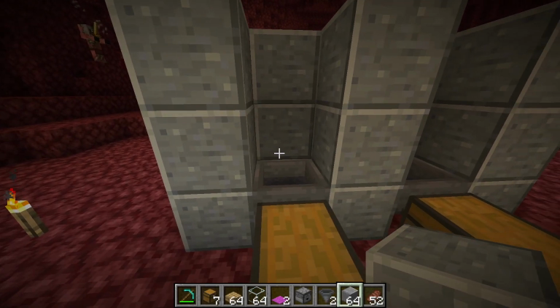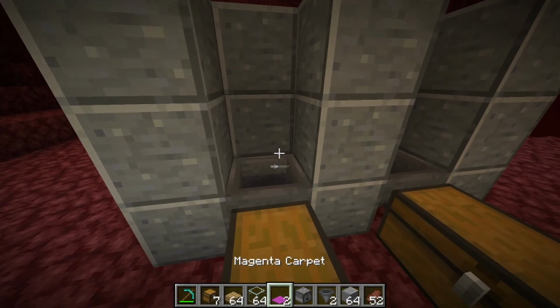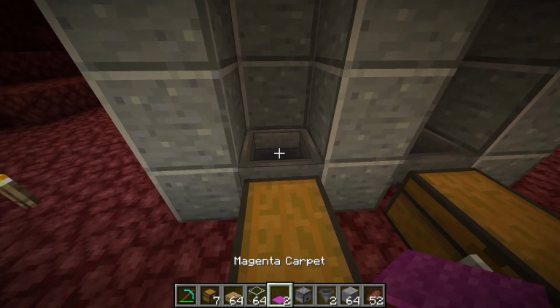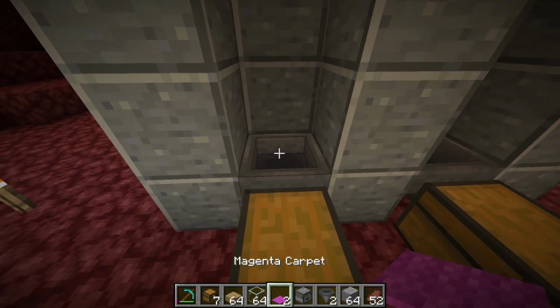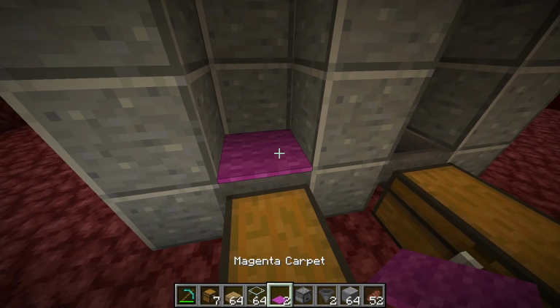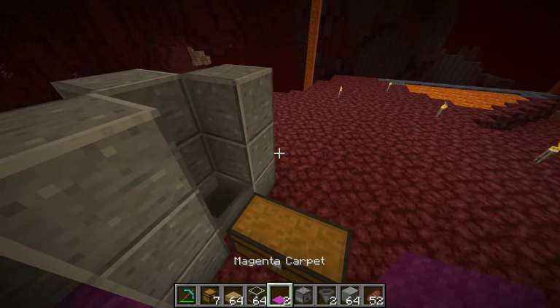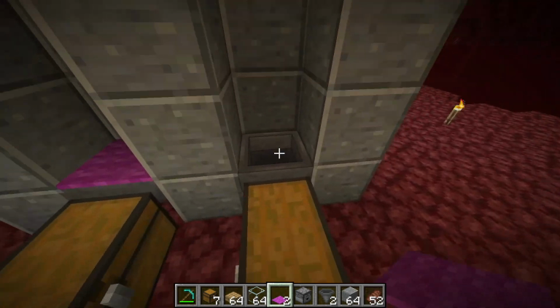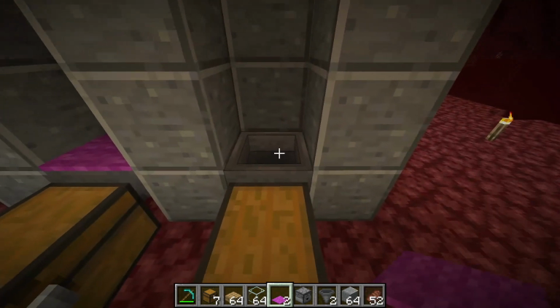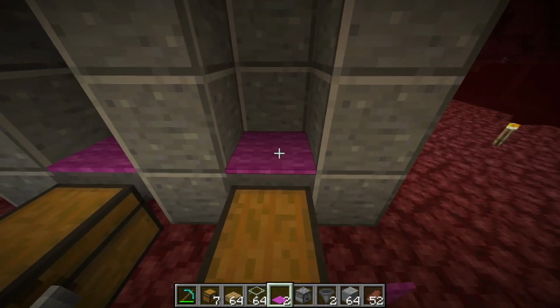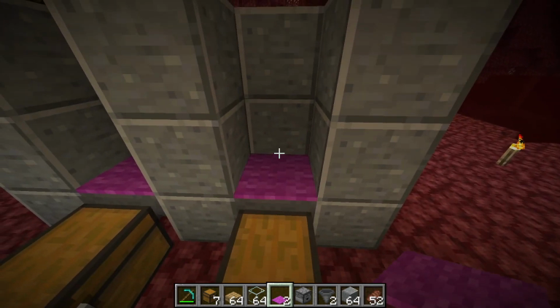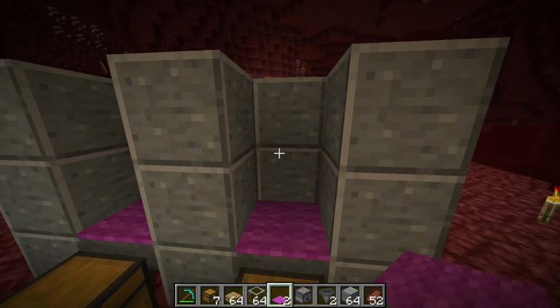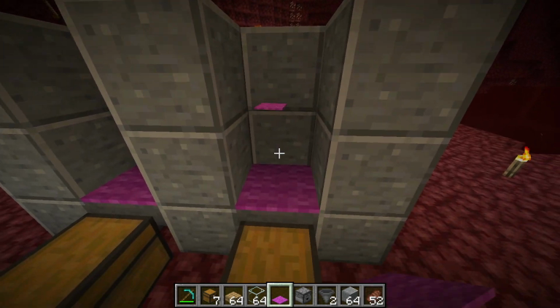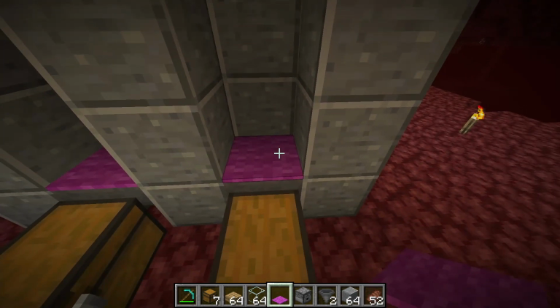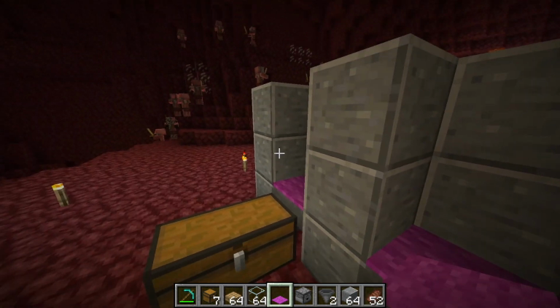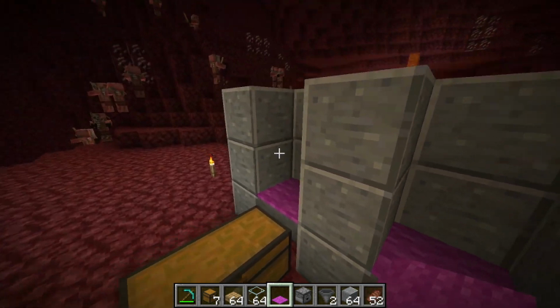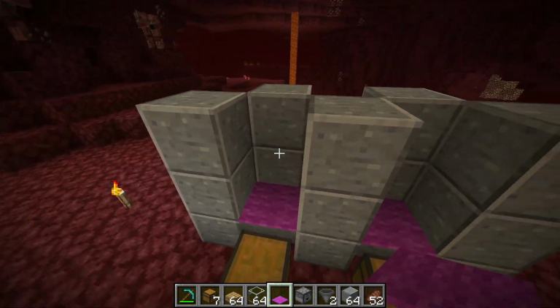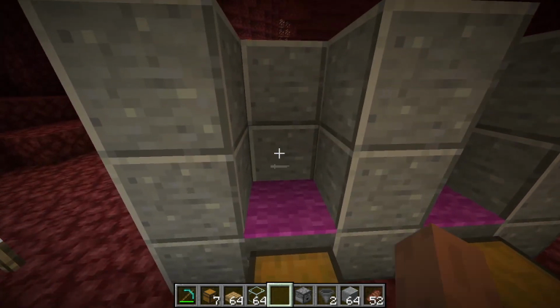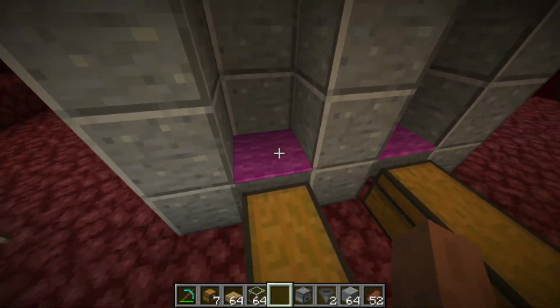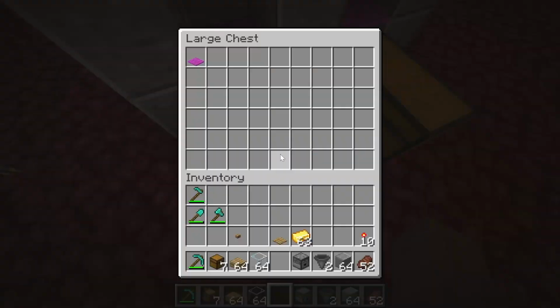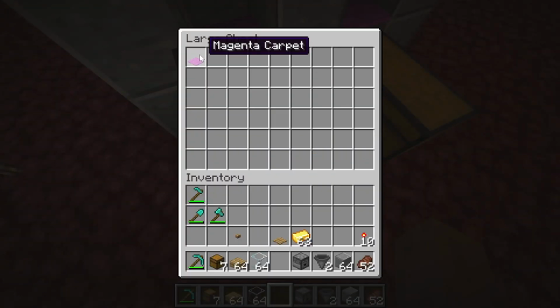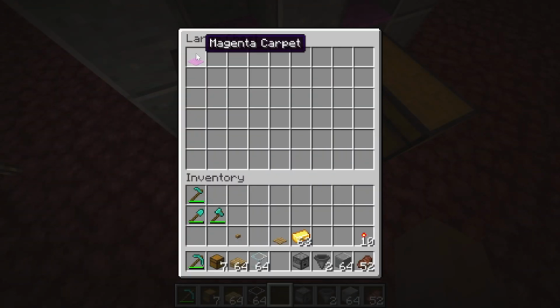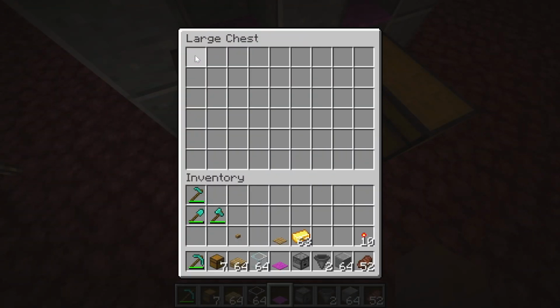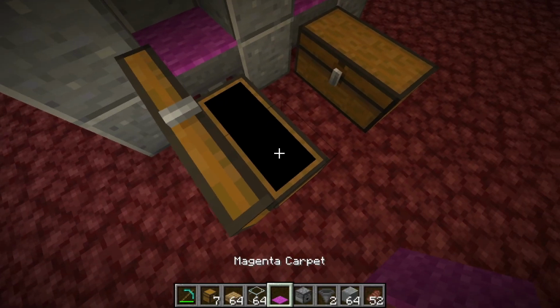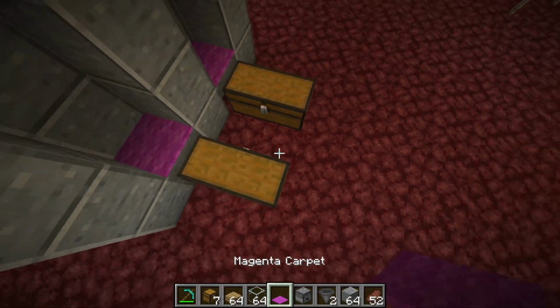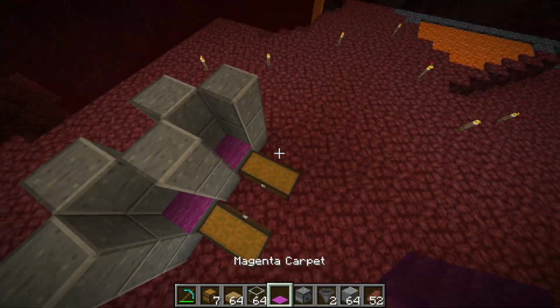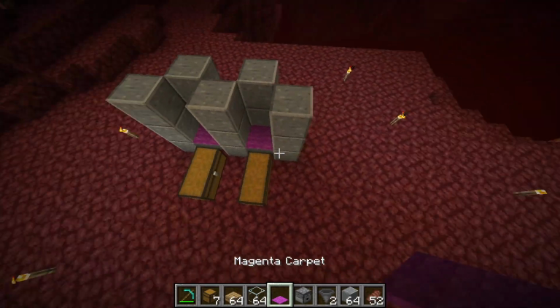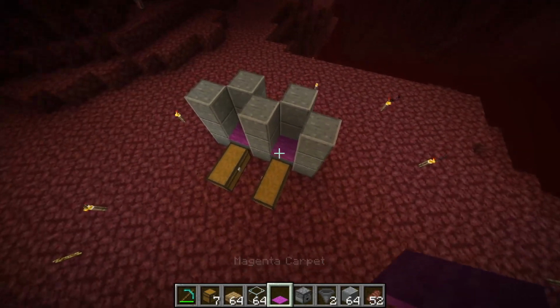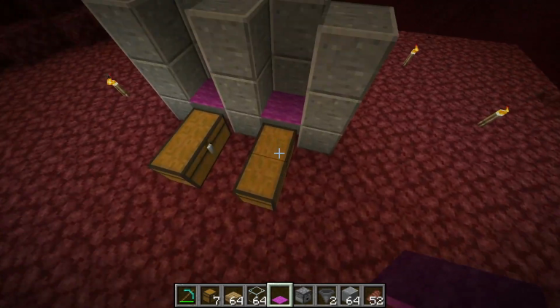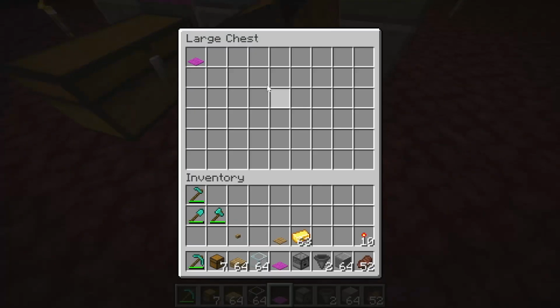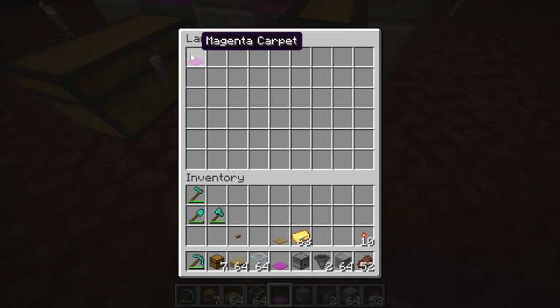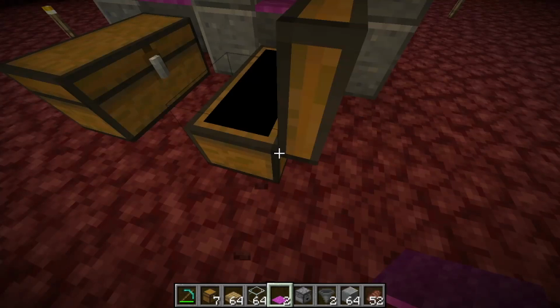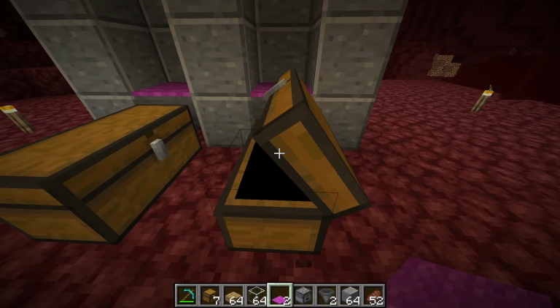Next take out two carpets and place them on top of the hoppers, because this is where the piglins are going to be standing. If you throw some items at the hopper, even with the carpet the items should still fall into the hopper and go to the chest.